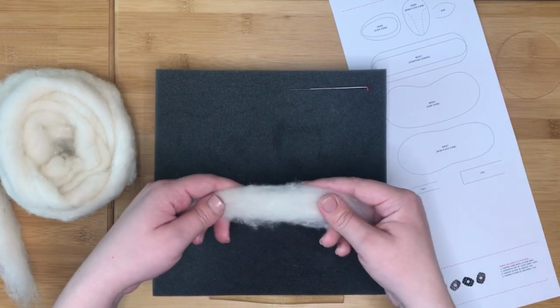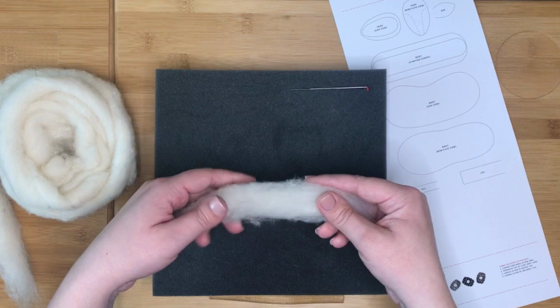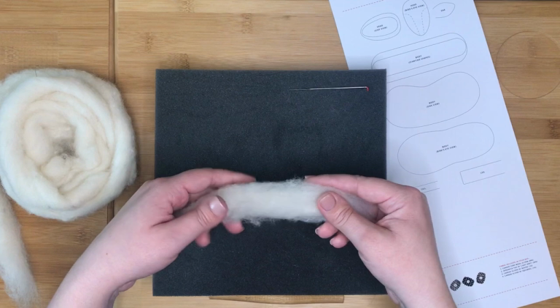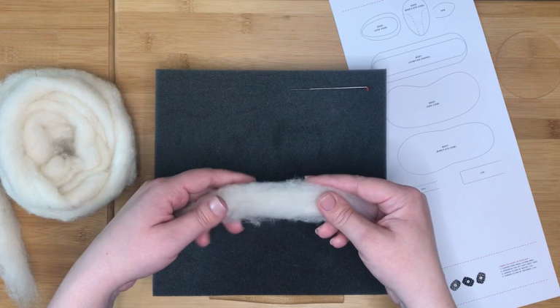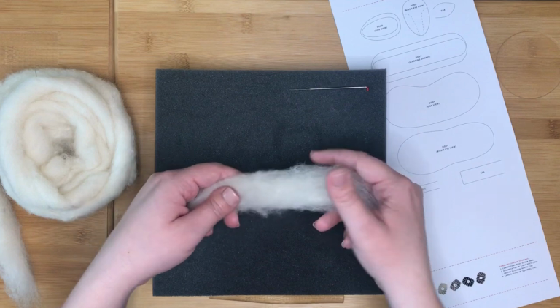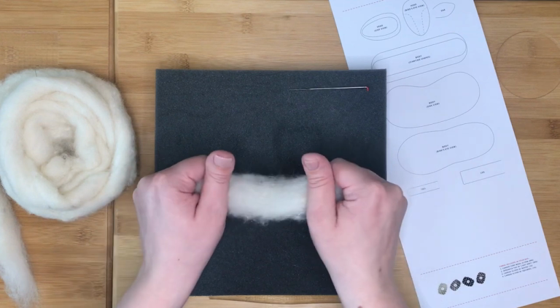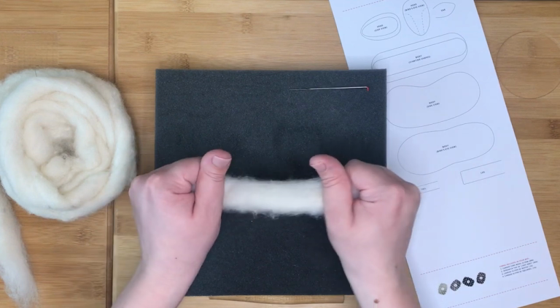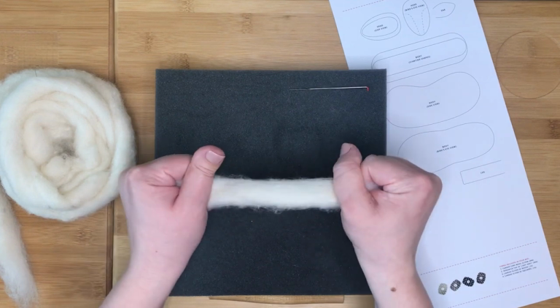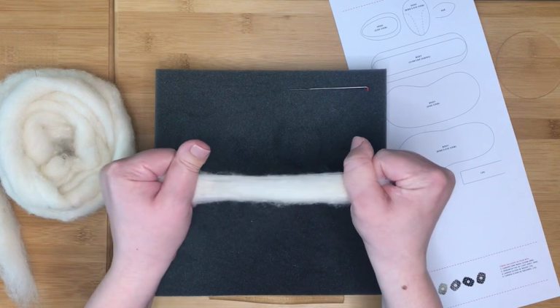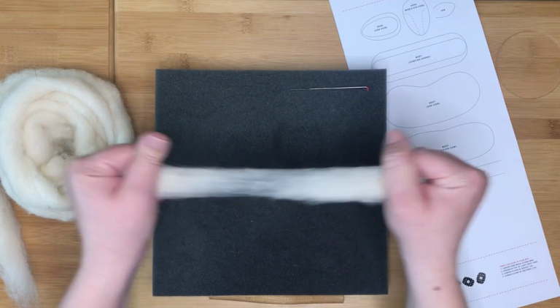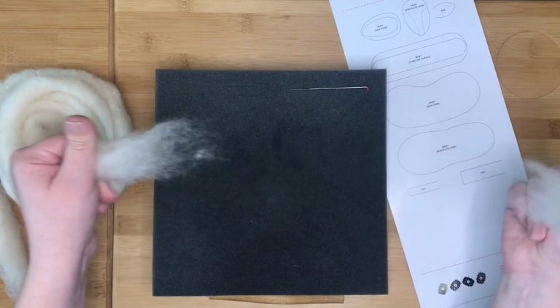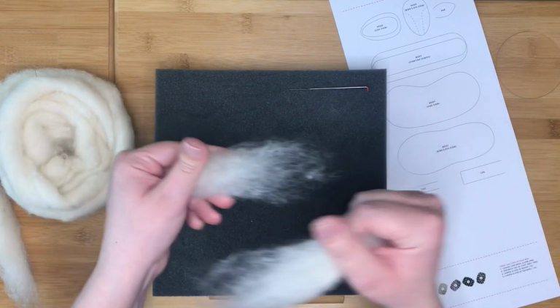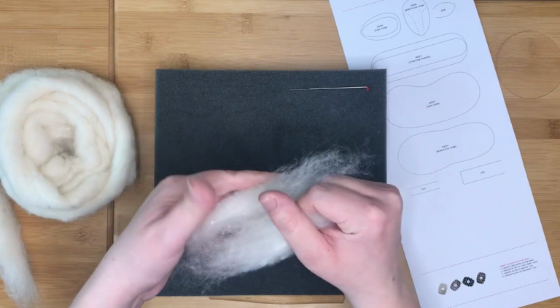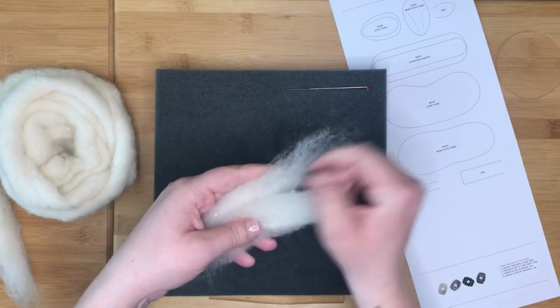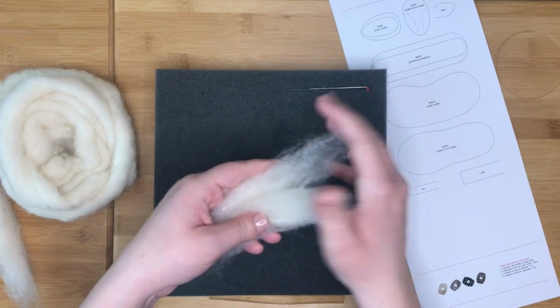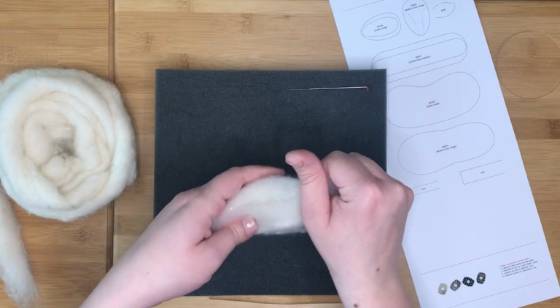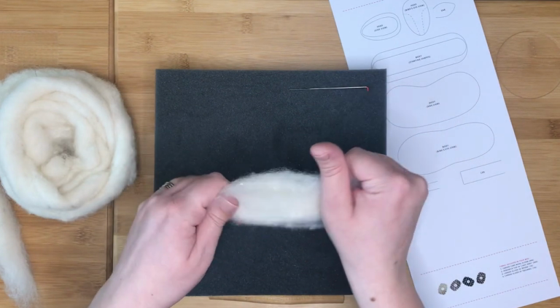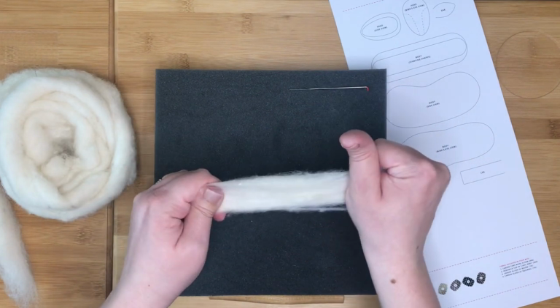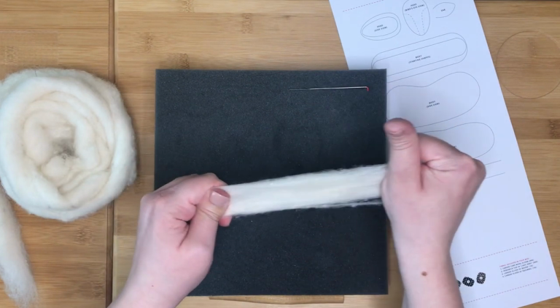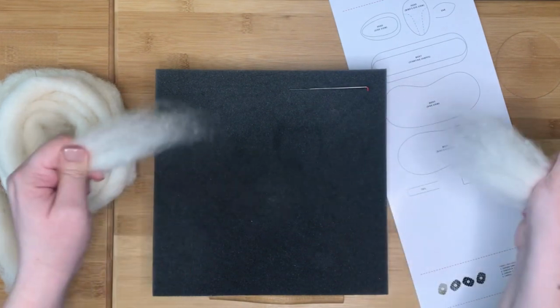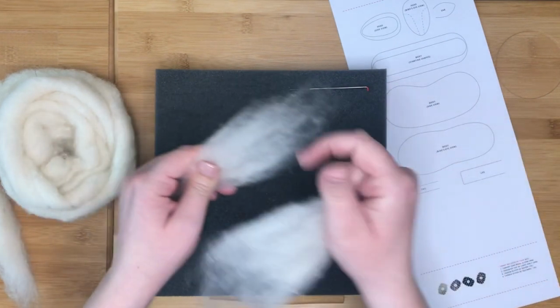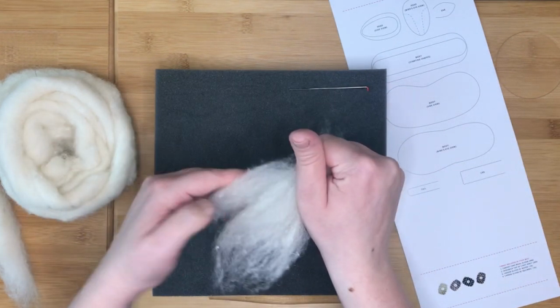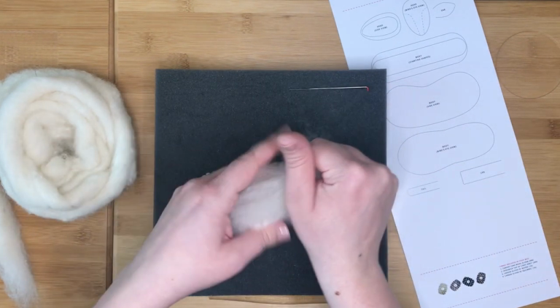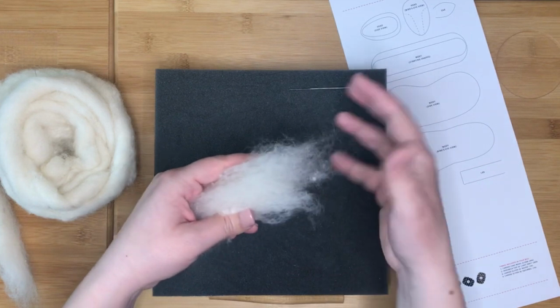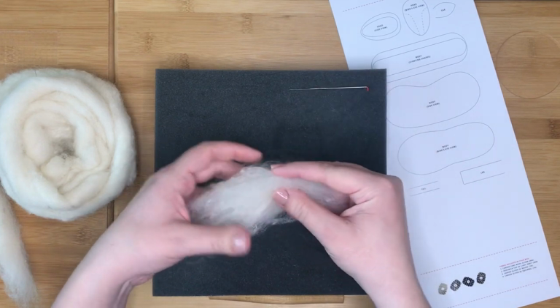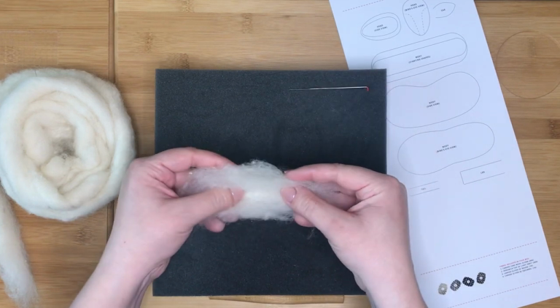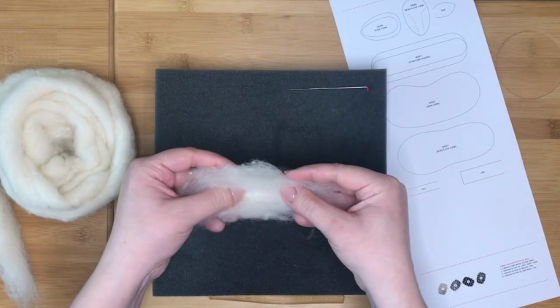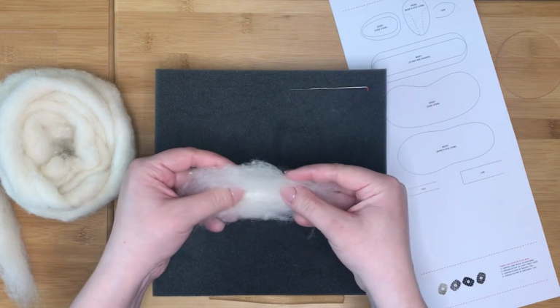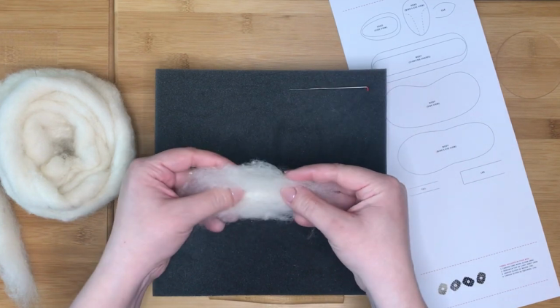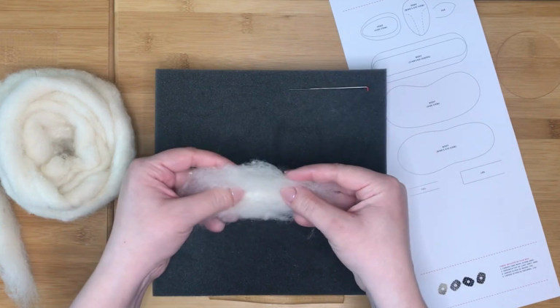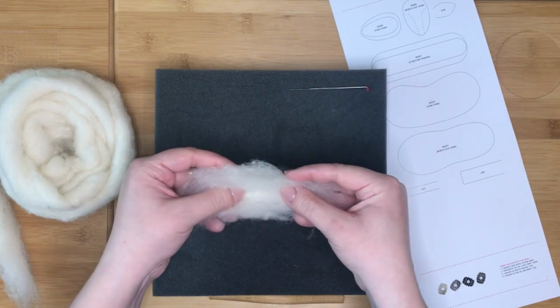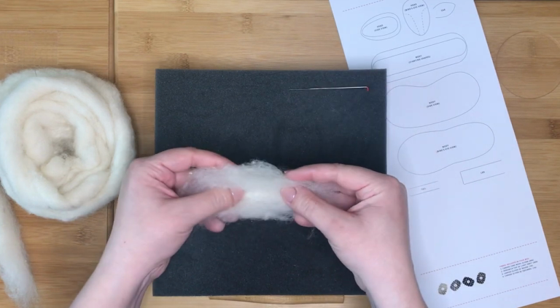Holding both ends firmly, pull outwards to break the length in half. Stack the two halves together, then holding both ends again pull outwards and re-stack. This will ensure that your fibres are spaced more evenly.